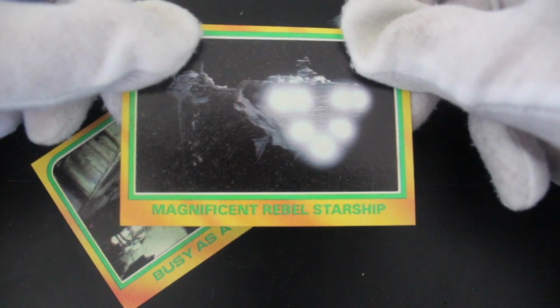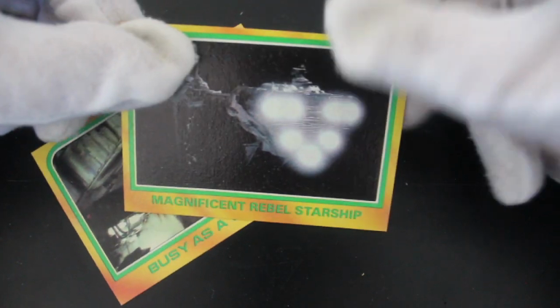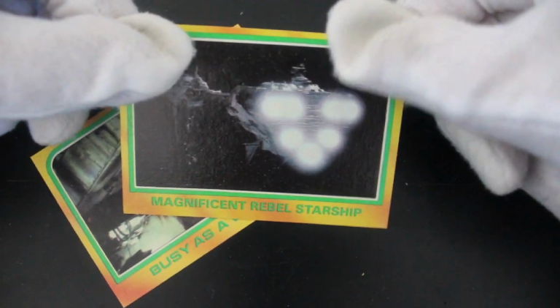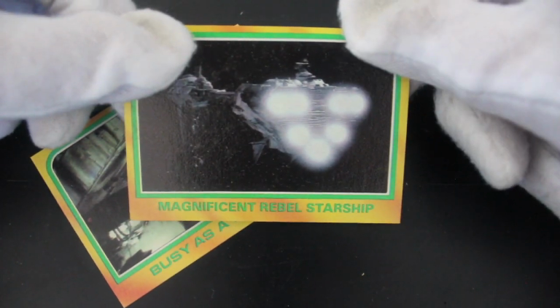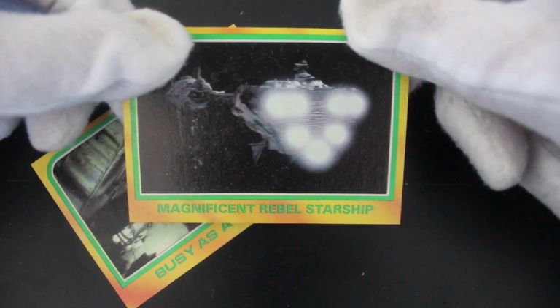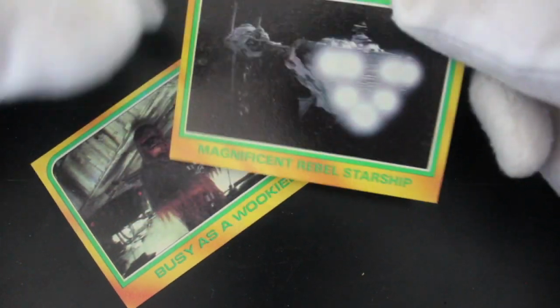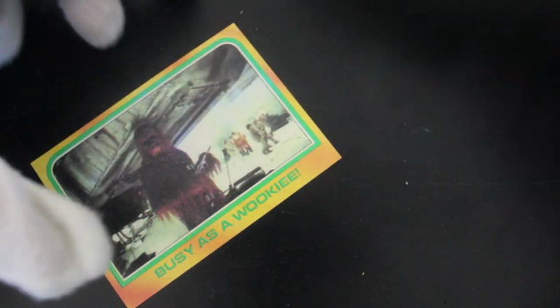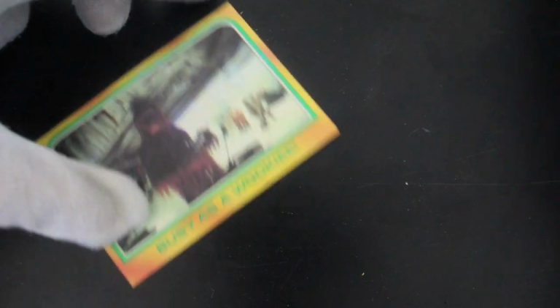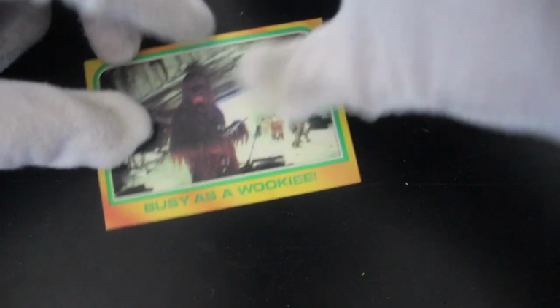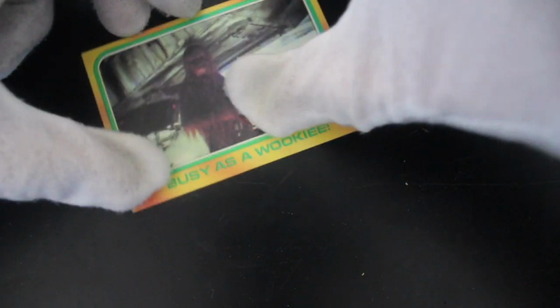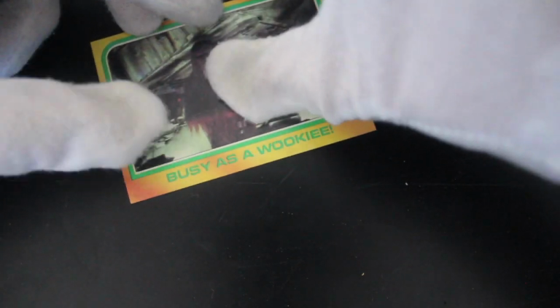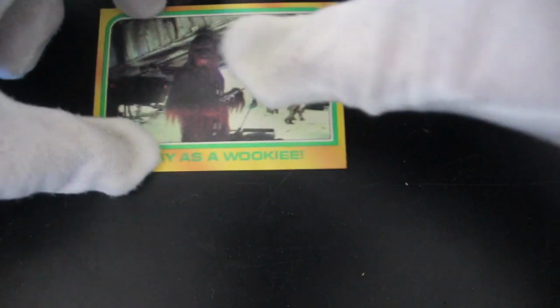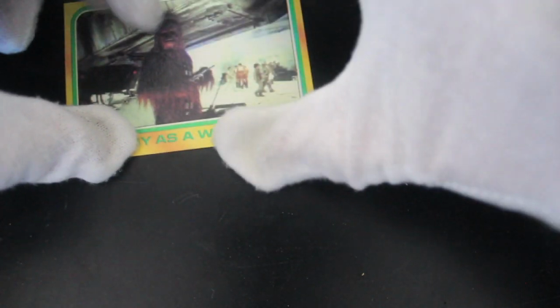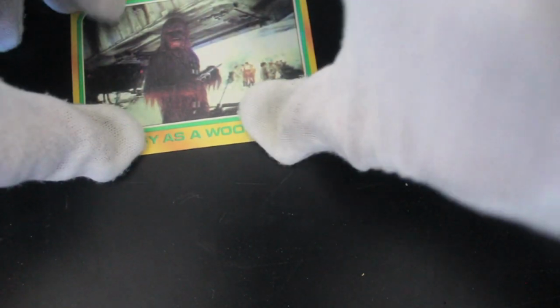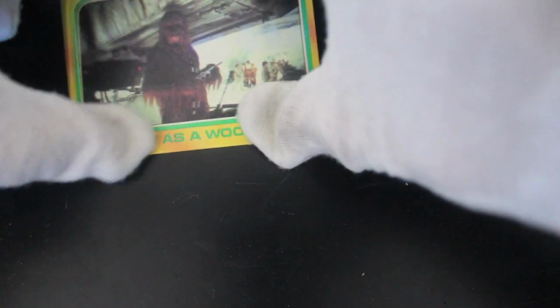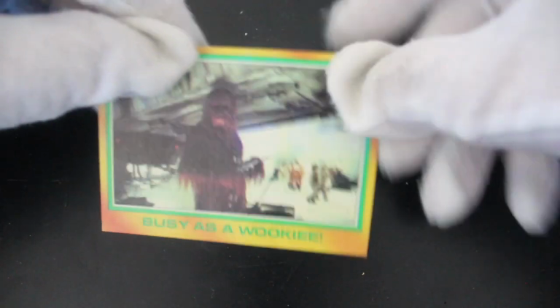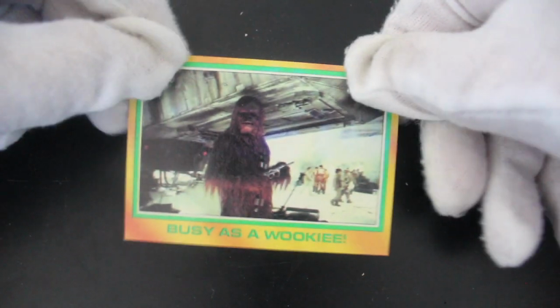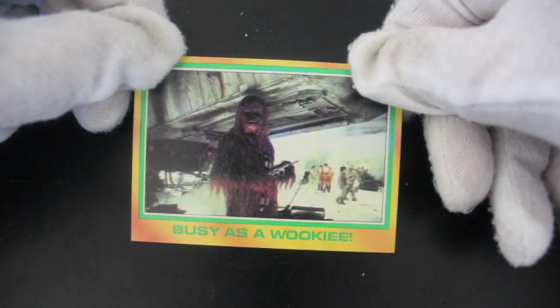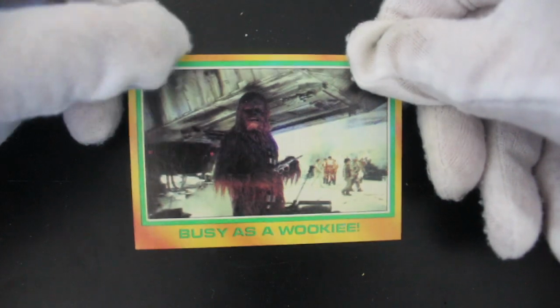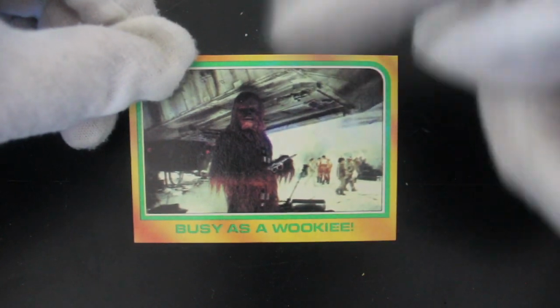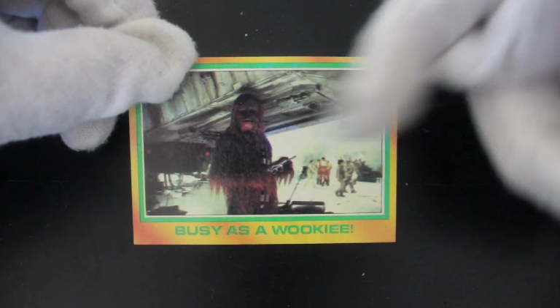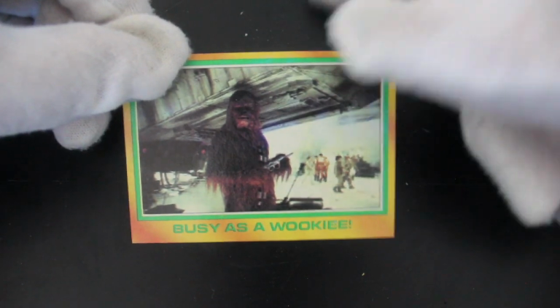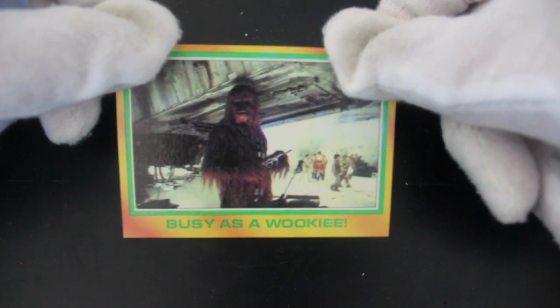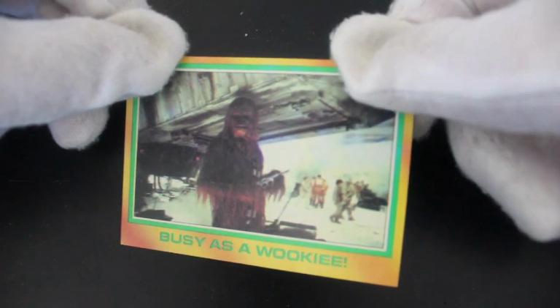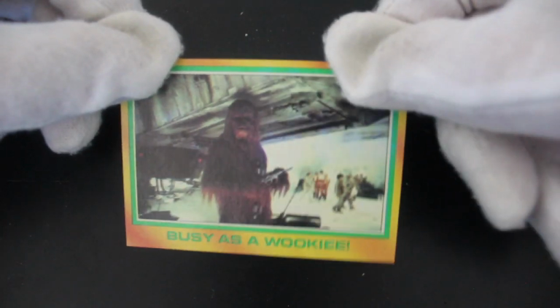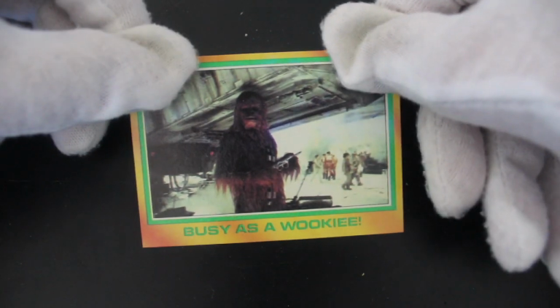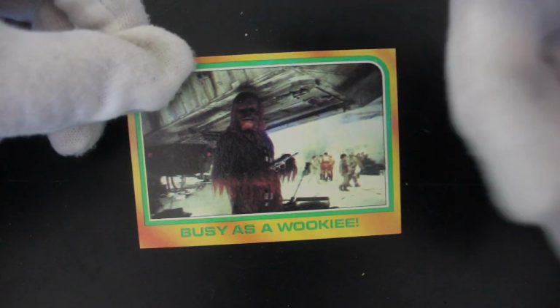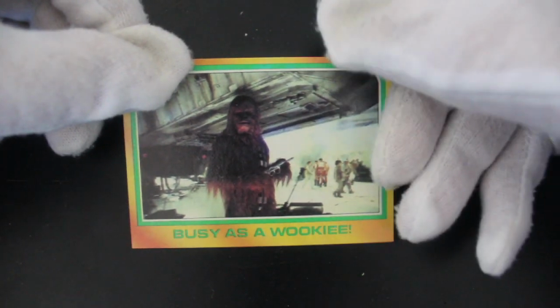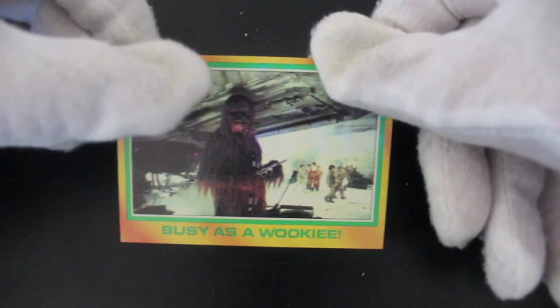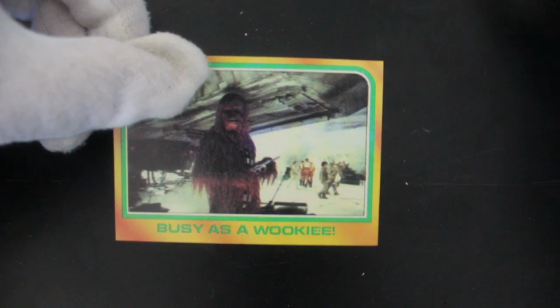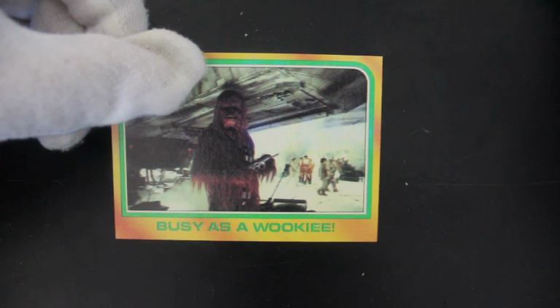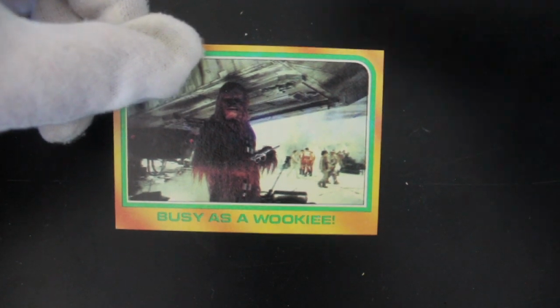The Magnificent Rebel Starship — isn't it good? And then, busy as a Wookiee — always busy but she's got time to pose for the camera, hasn't she? That's my Chewbacca impression — not very good at all, really.